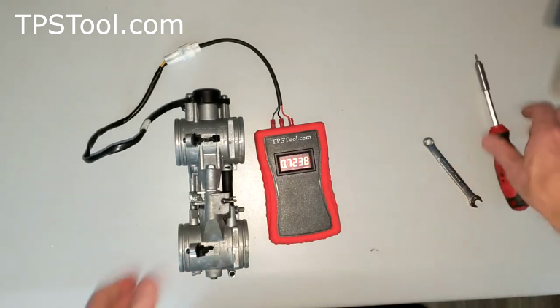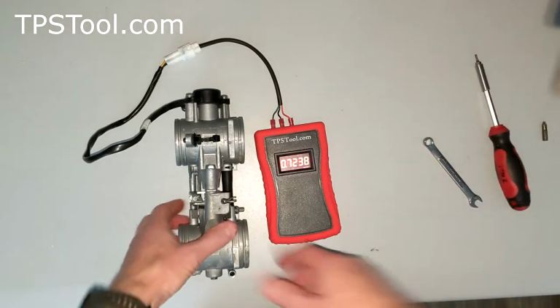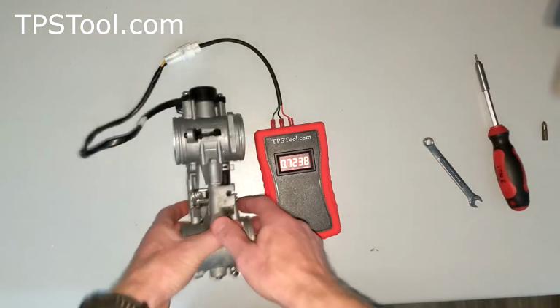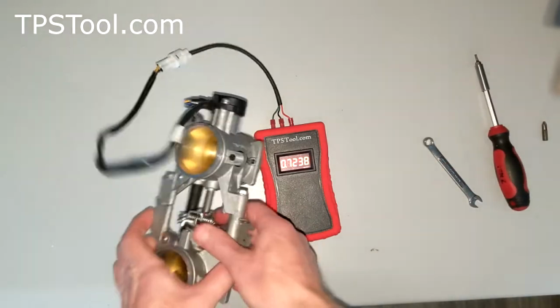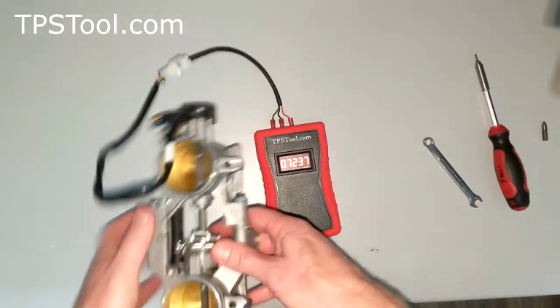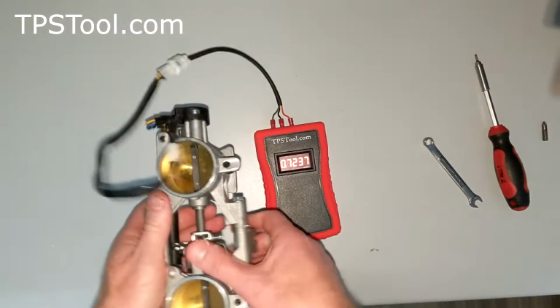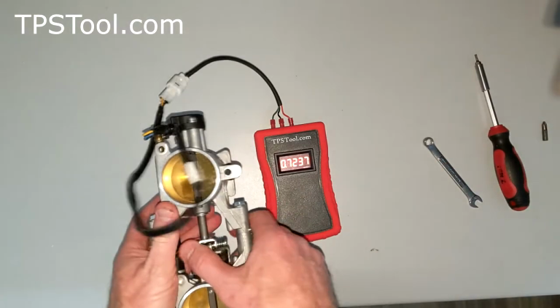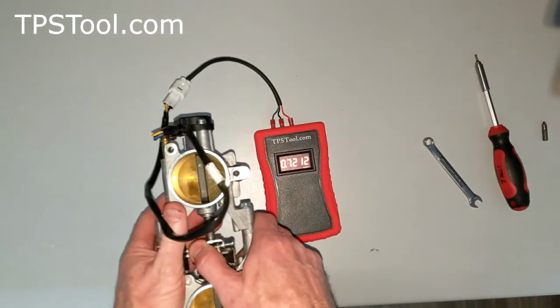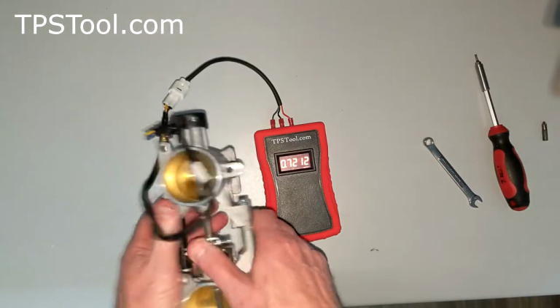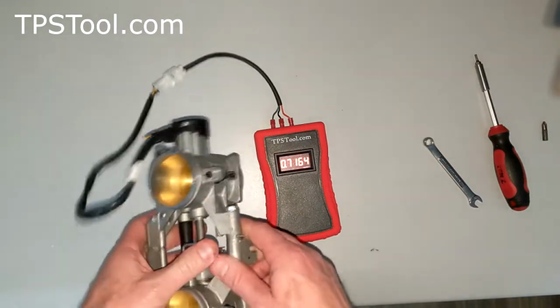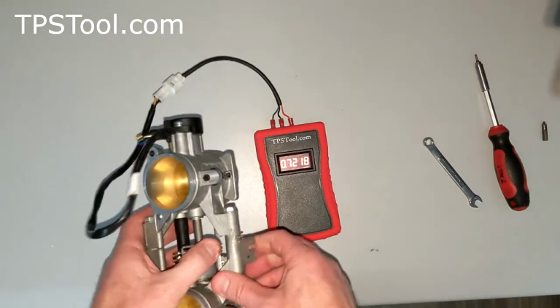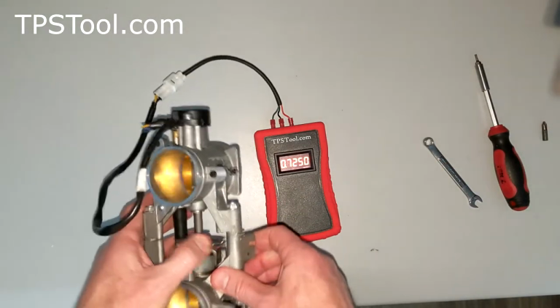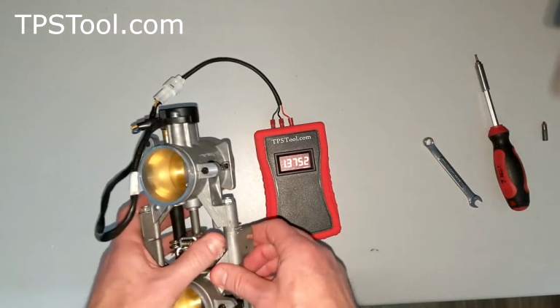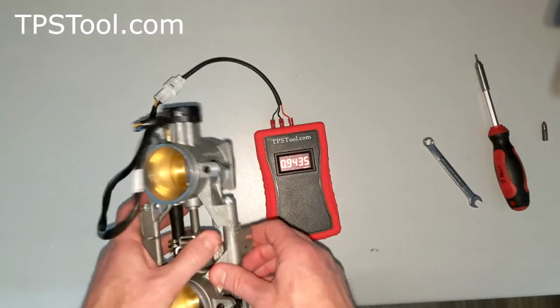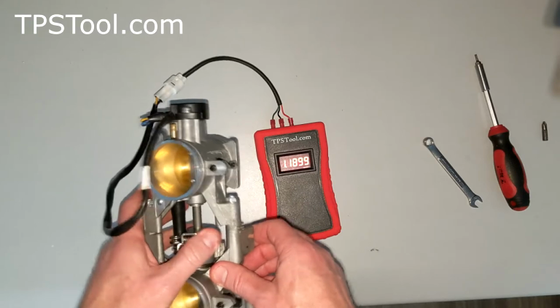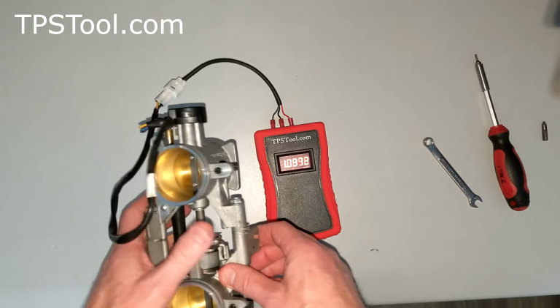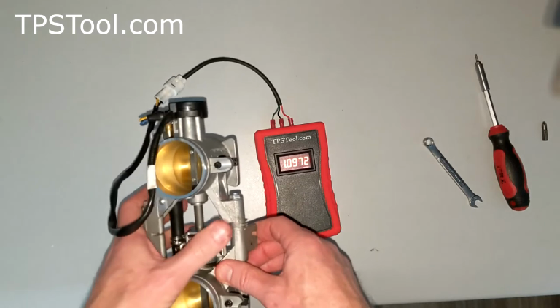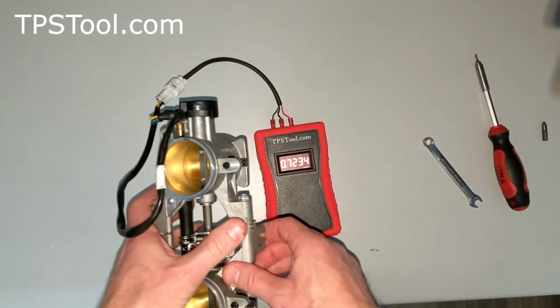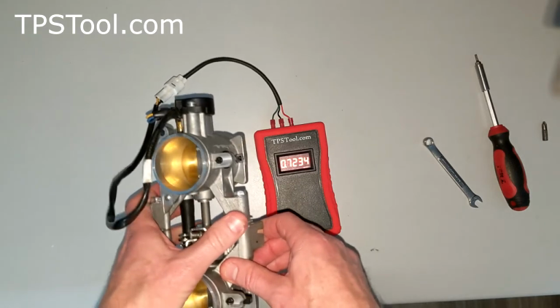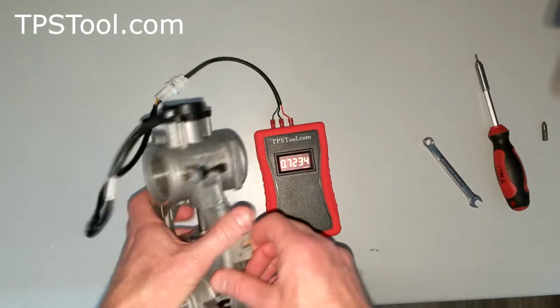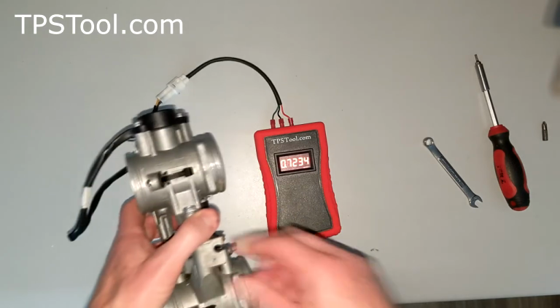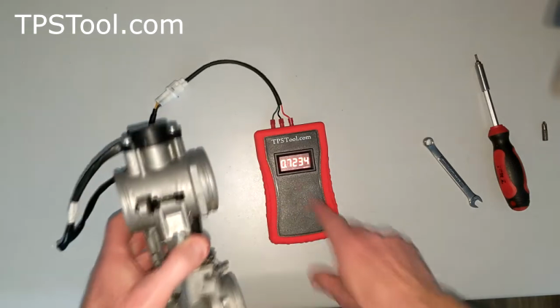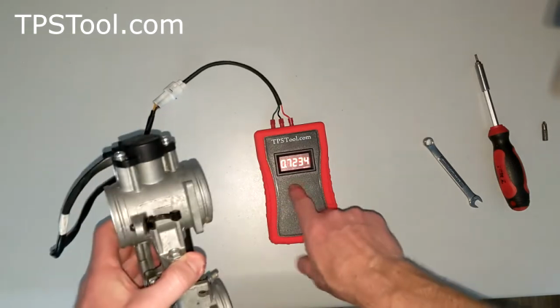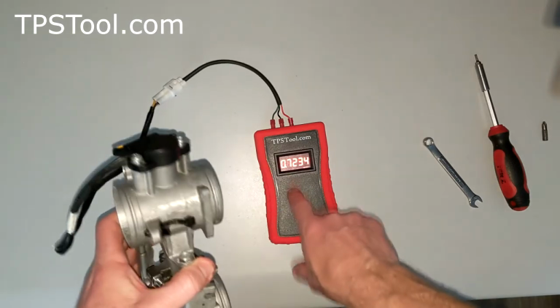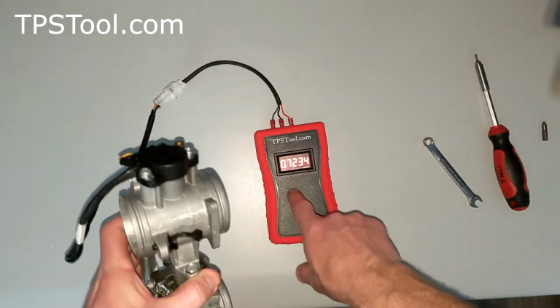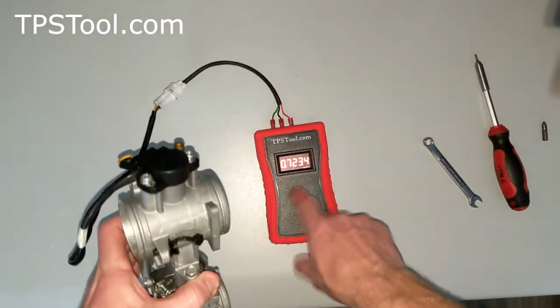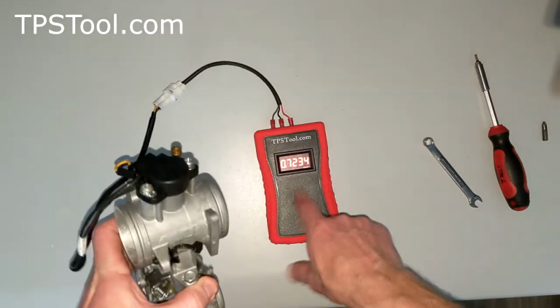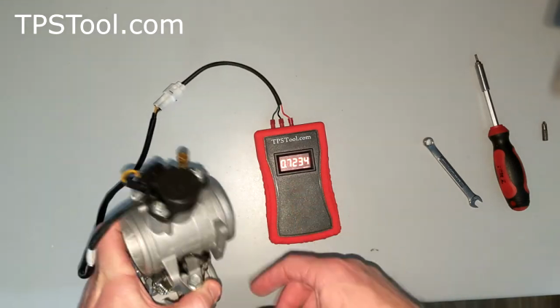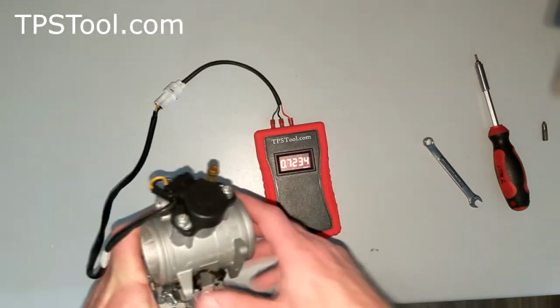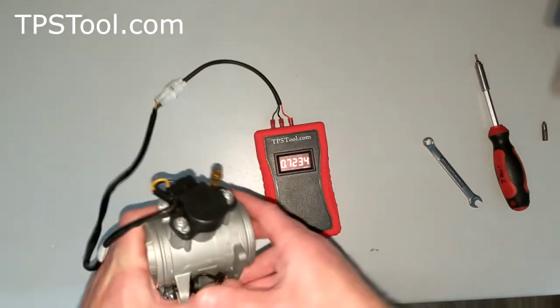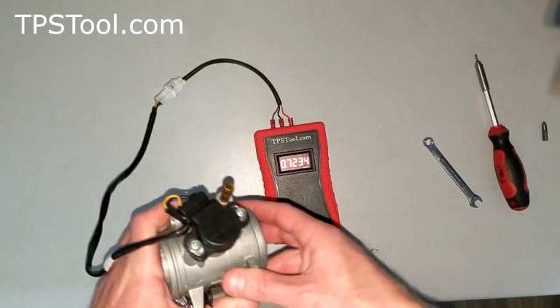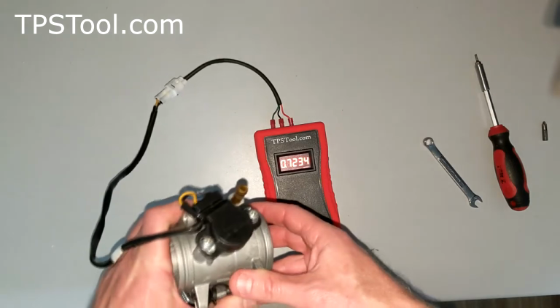Now you want to go ahead and give the throttle a smack — let it open and close pretty quick a couple of times. Make sure it closes all the way in case it's sticky. We're a little bit high here: 0.72. We want to be at 0.7.